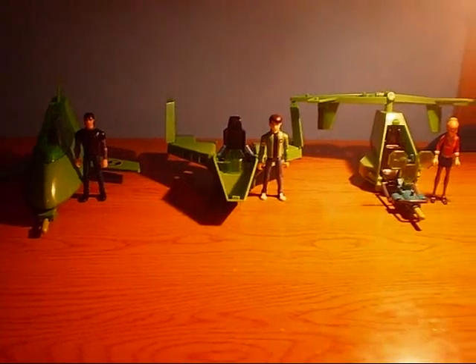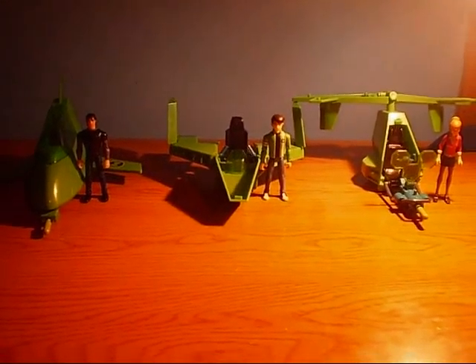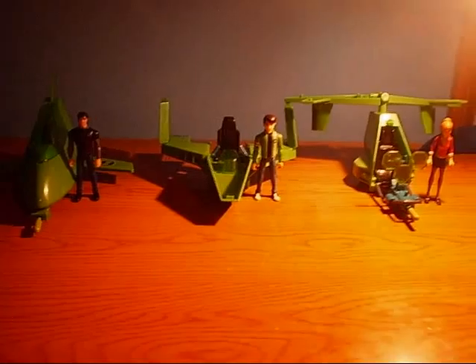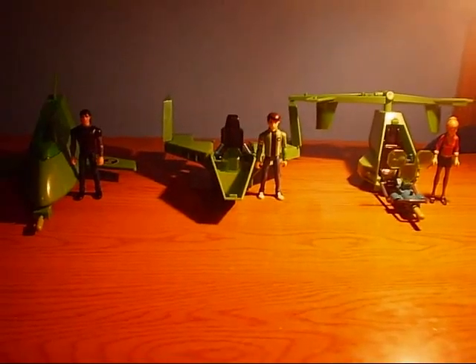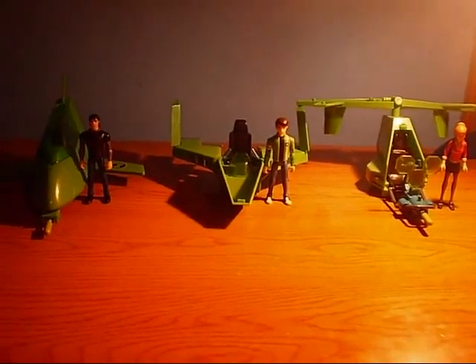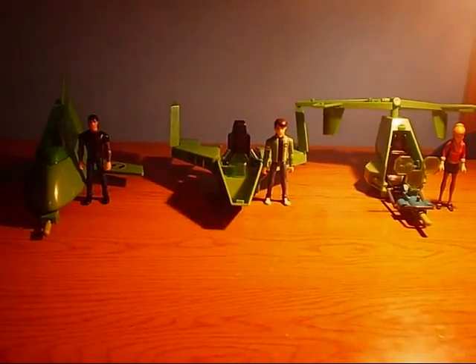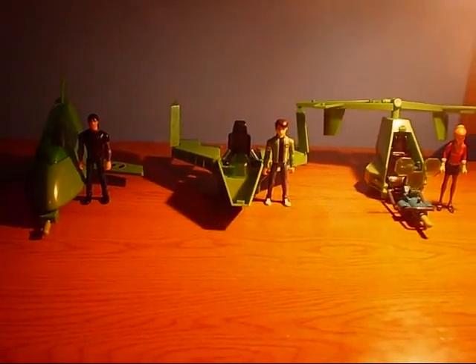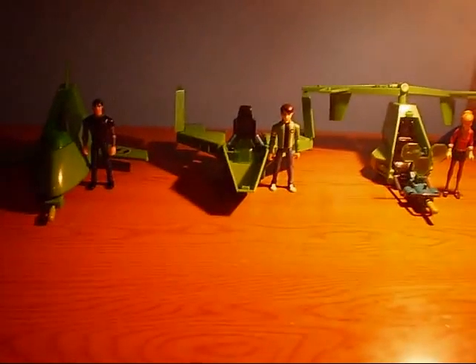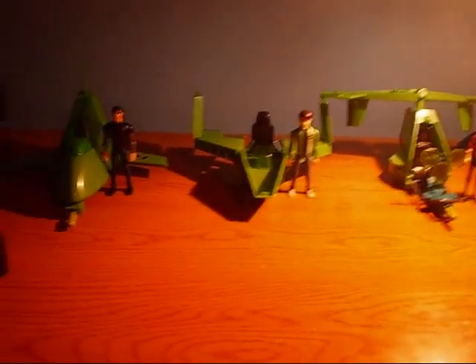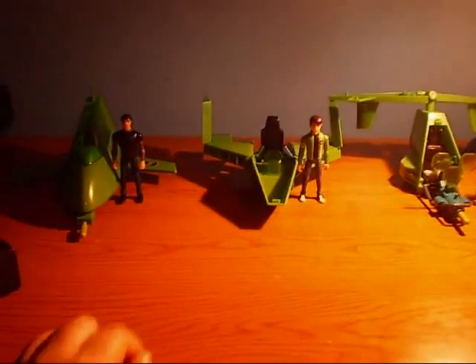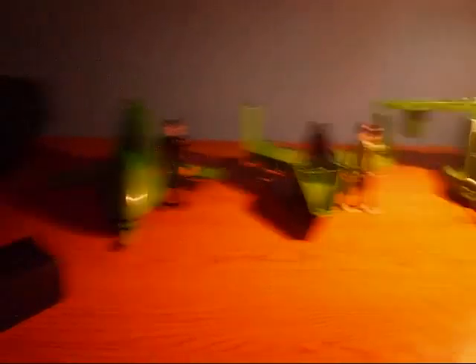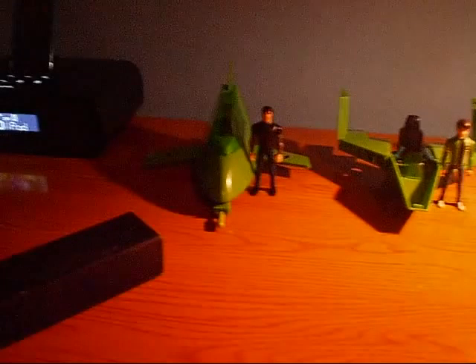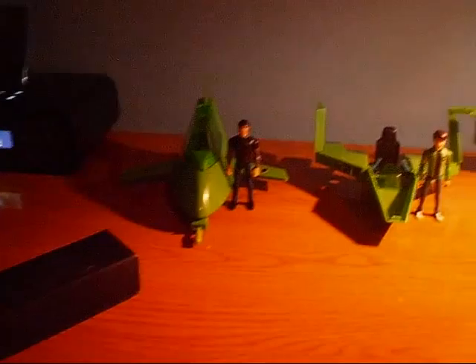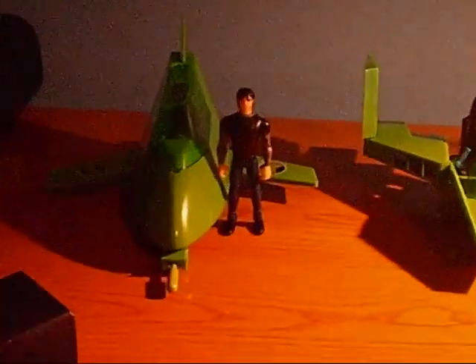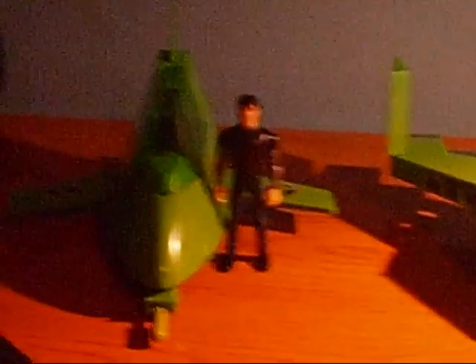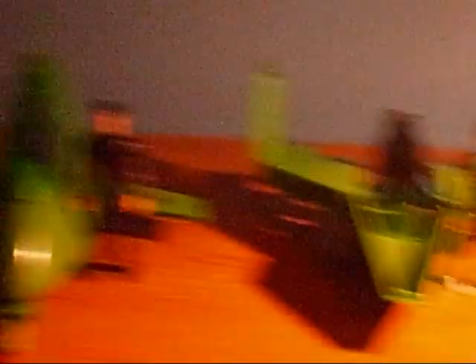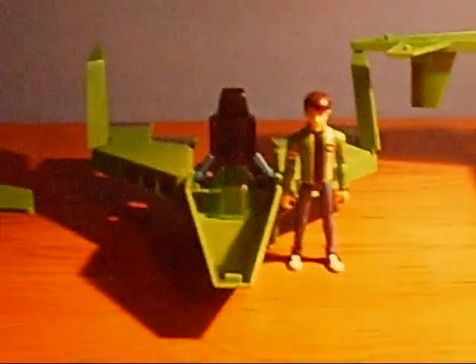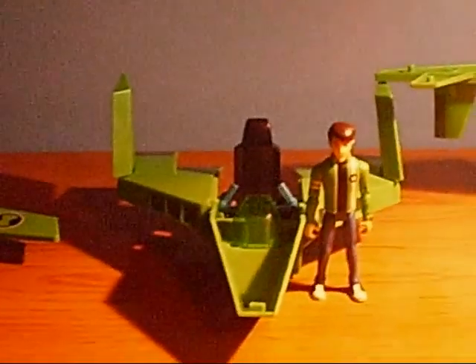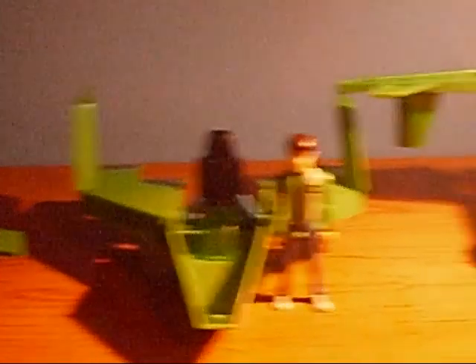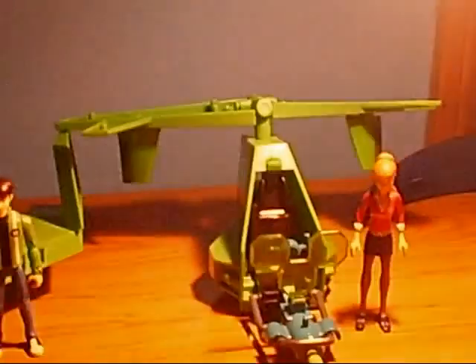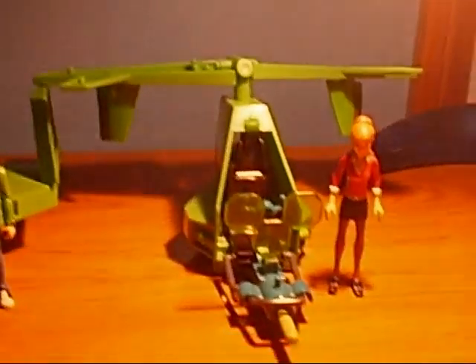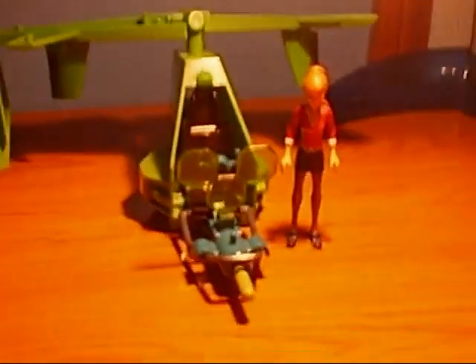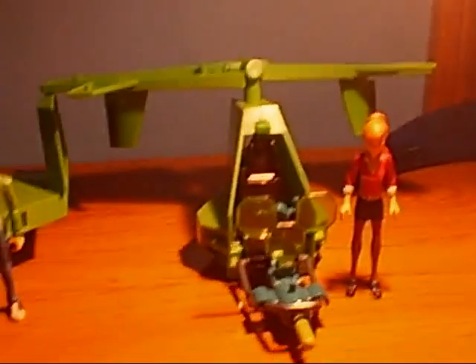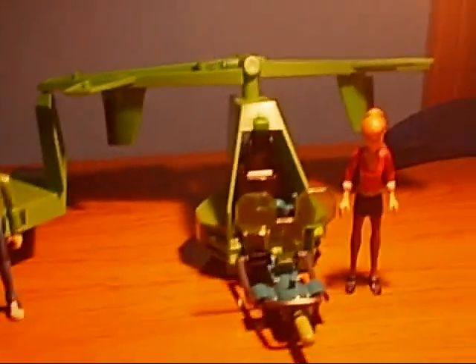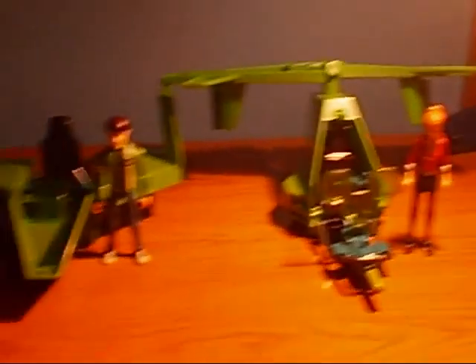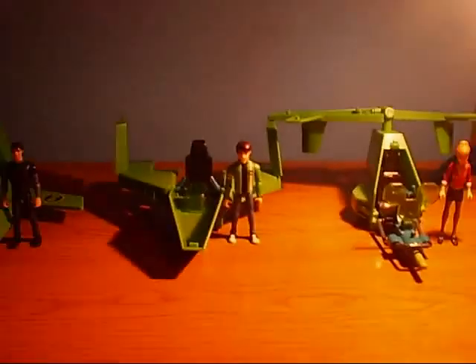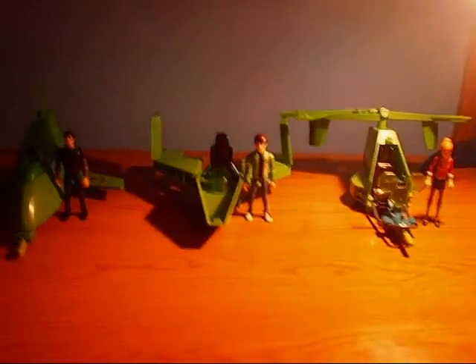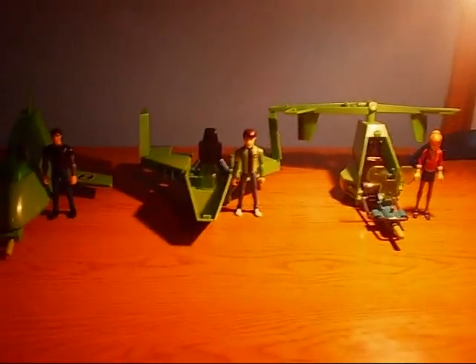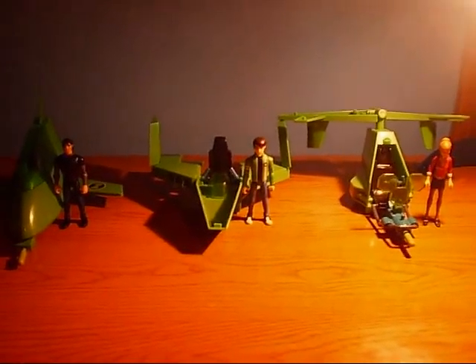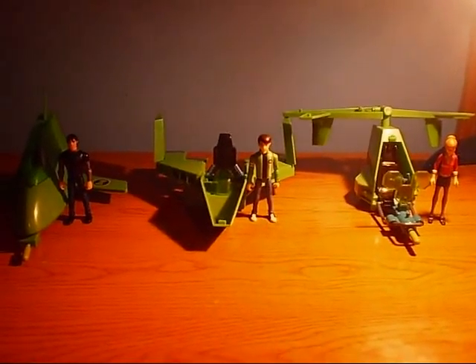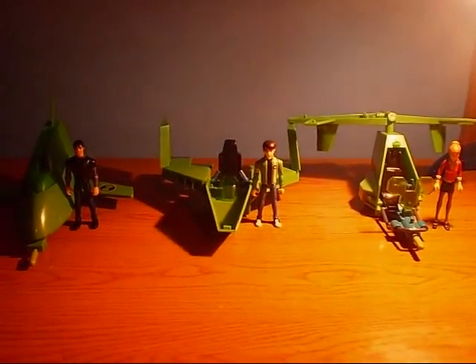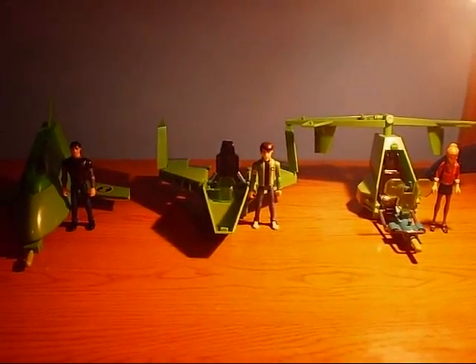Okay guys, so here are the 3 parts that are needed to complete the Ross Bucky 3. We have over here Kevin Levin's vehicle, Ben Tennyson's vehicle, and of course Gwen's vehicle. So now I will show you how to assemble them.